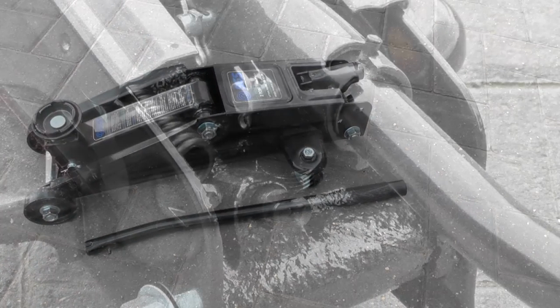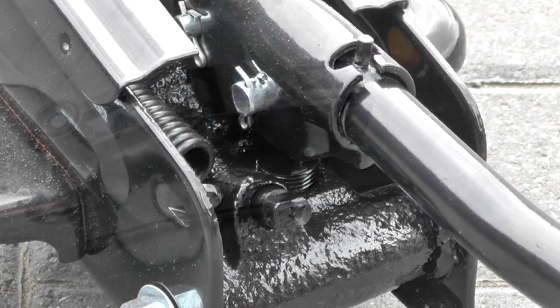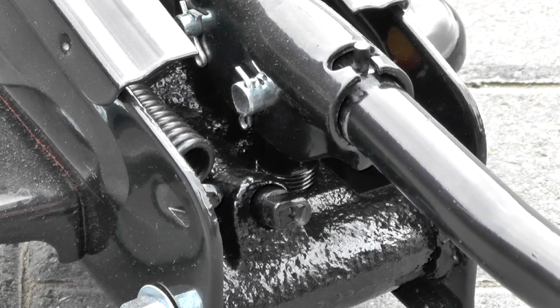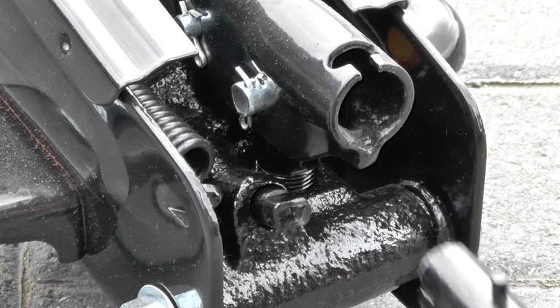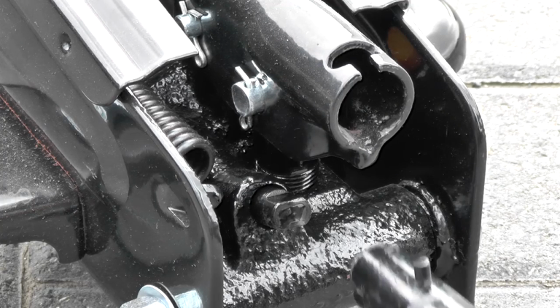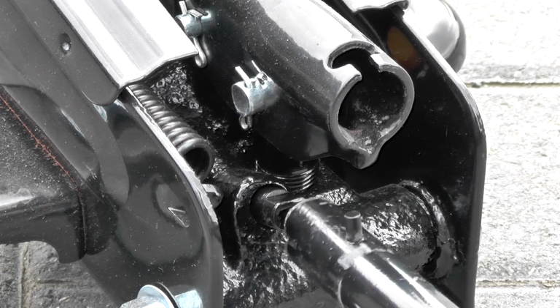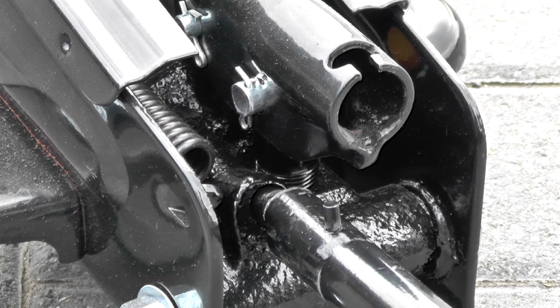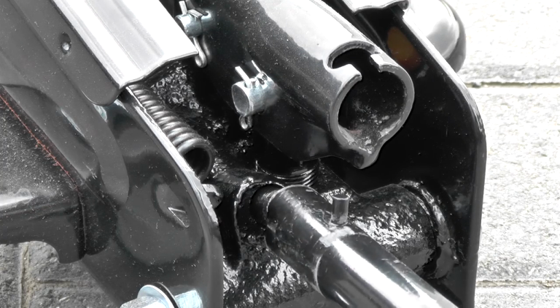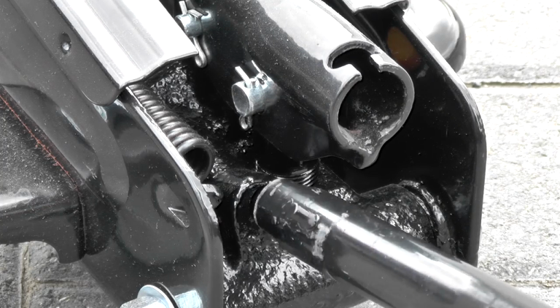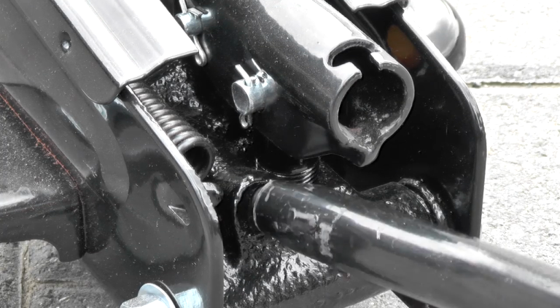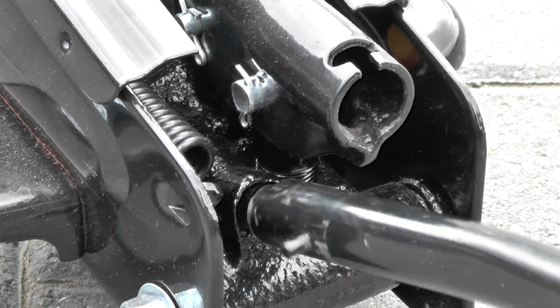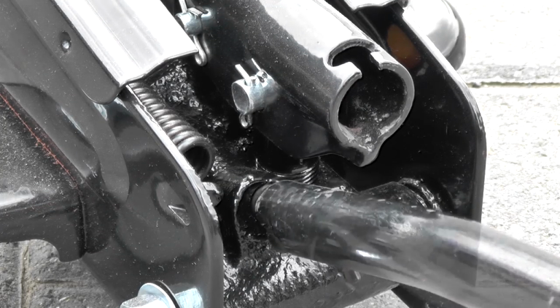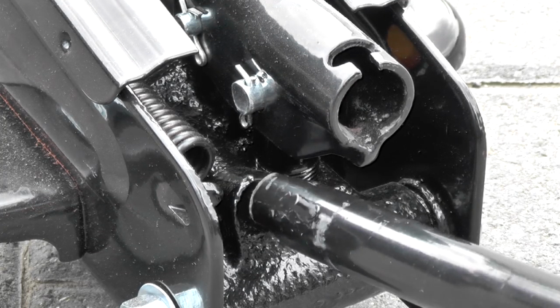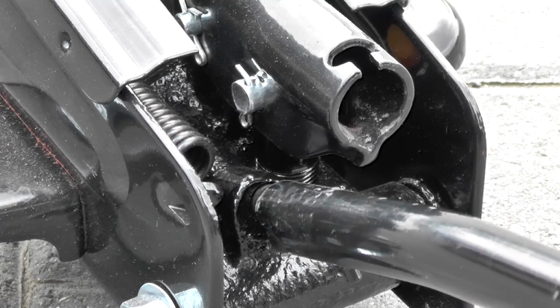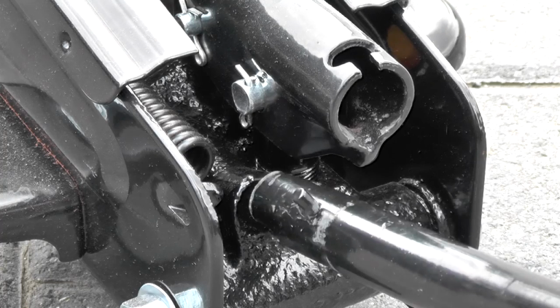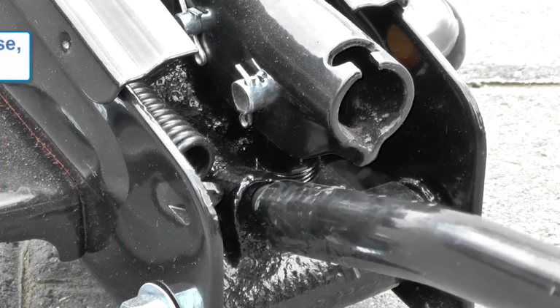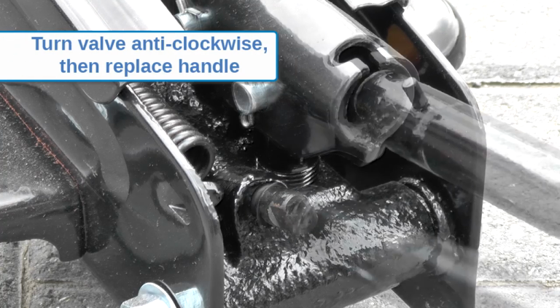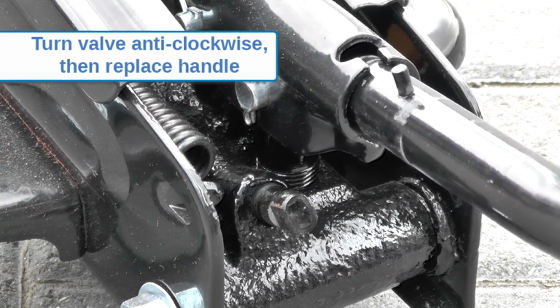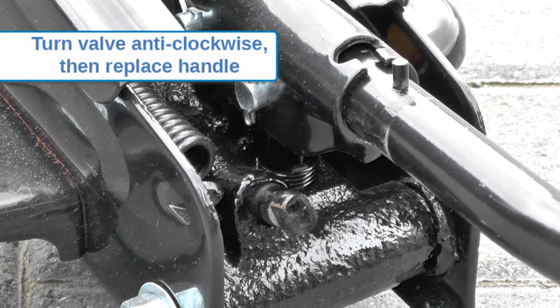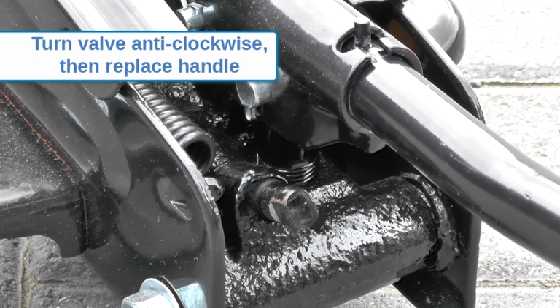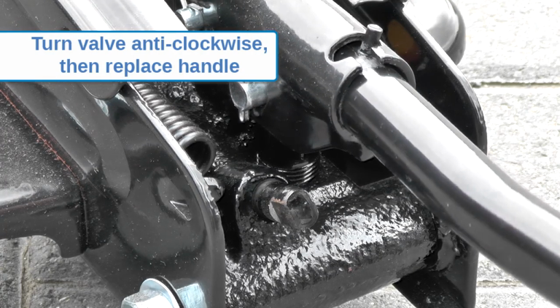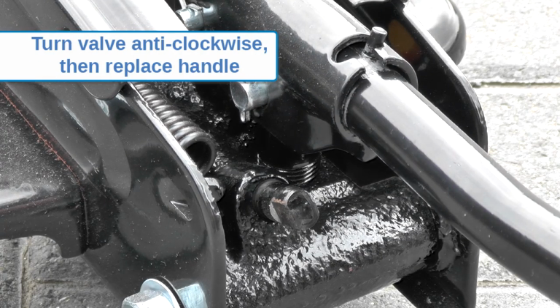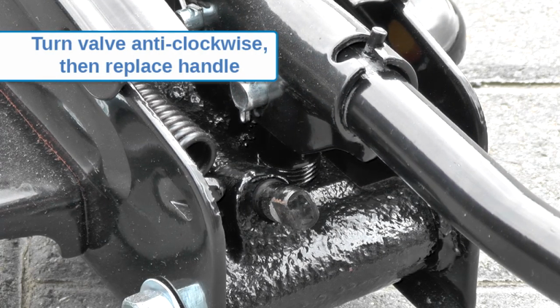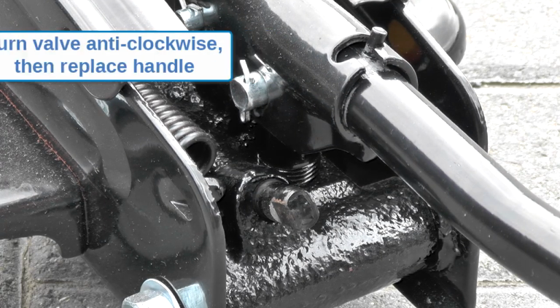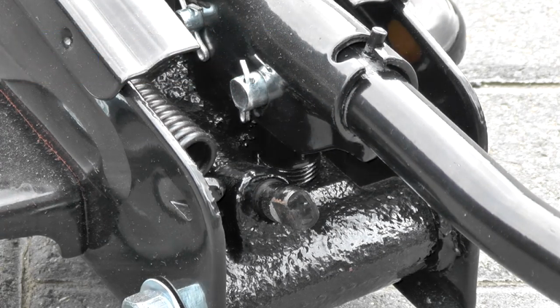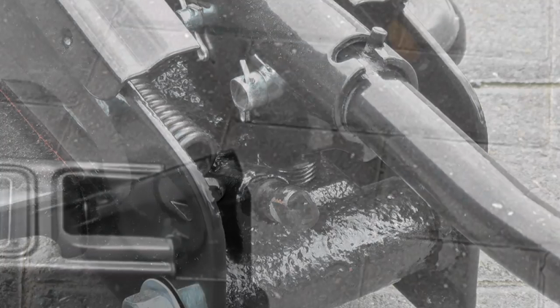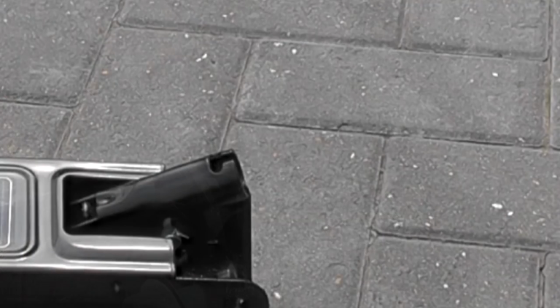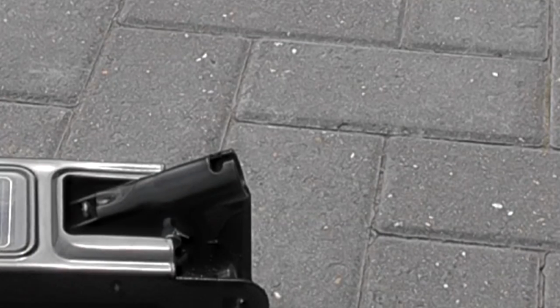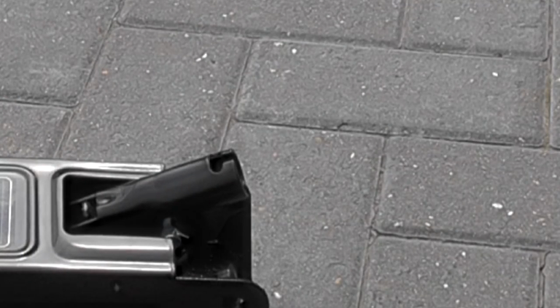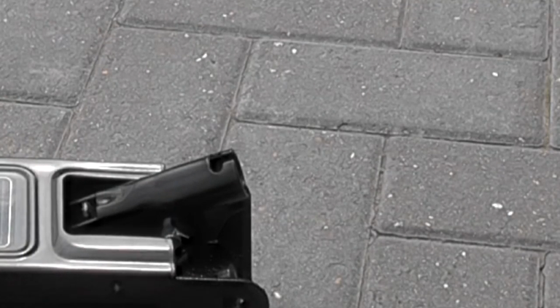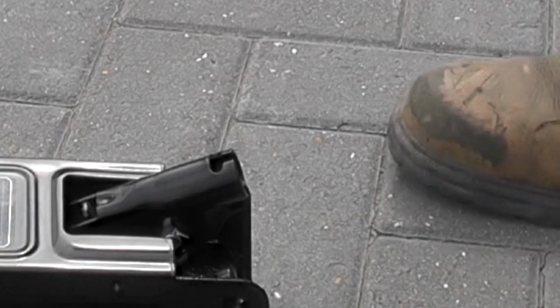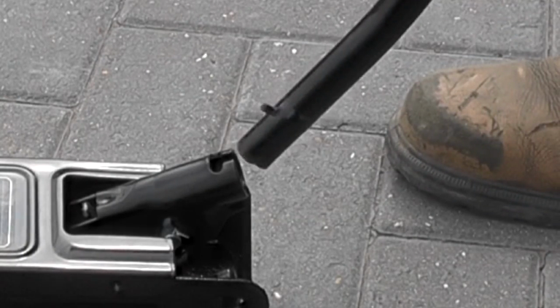First of all, place the jacking handle over the butterfly valve. Twist the valve anti-clockwise to open. Refit the handle and pump about 10 to 12 times to force any trapped air out from your trolley jack.